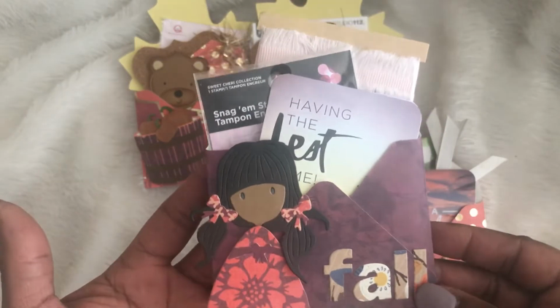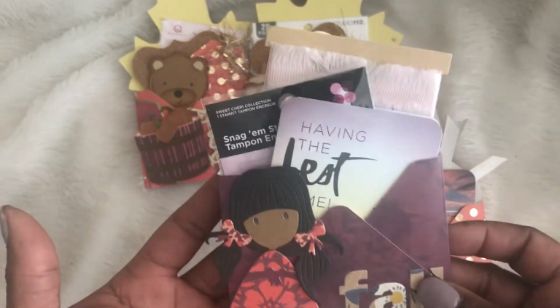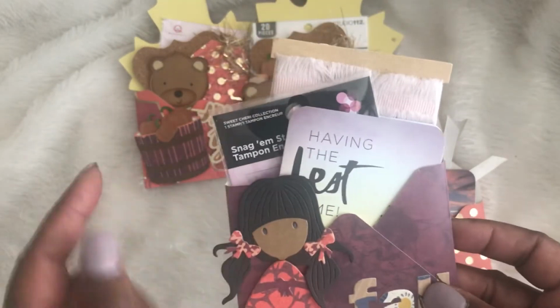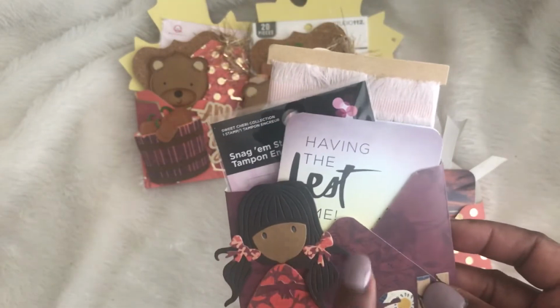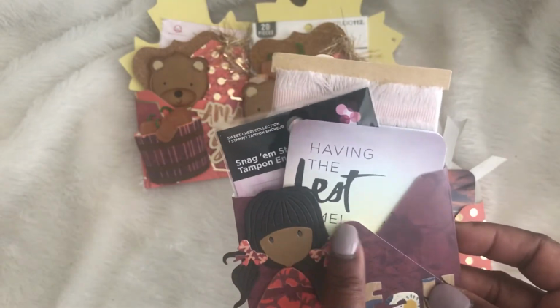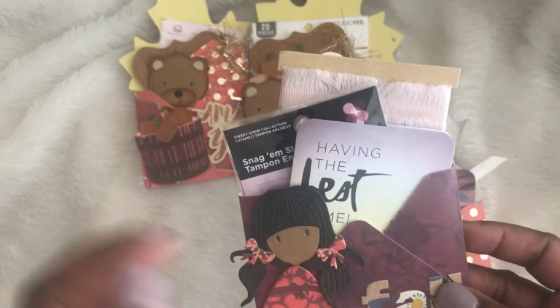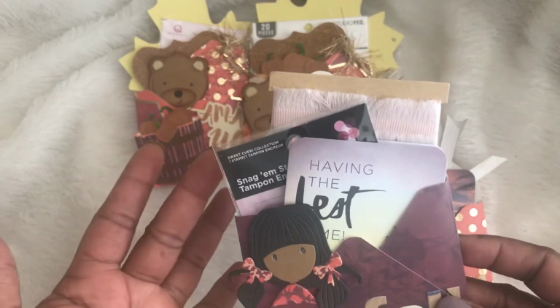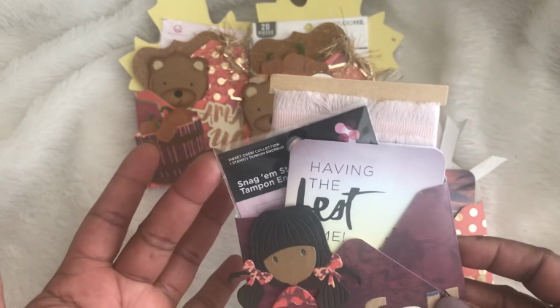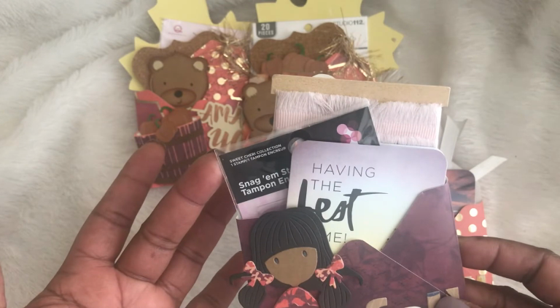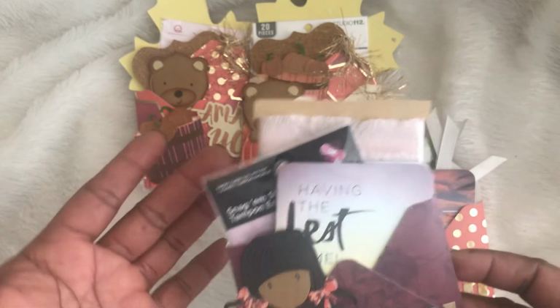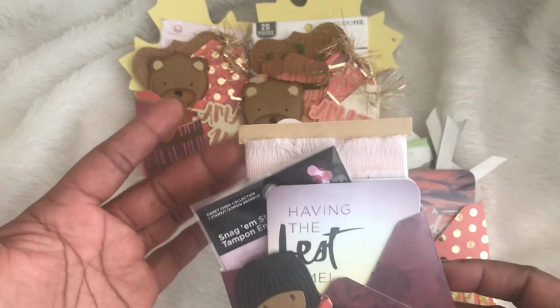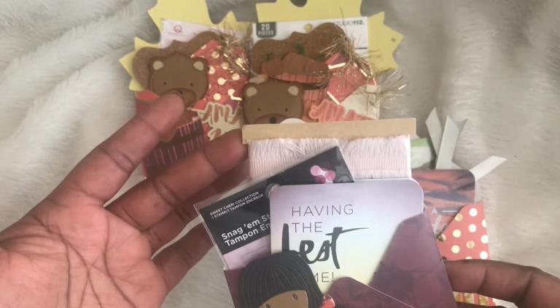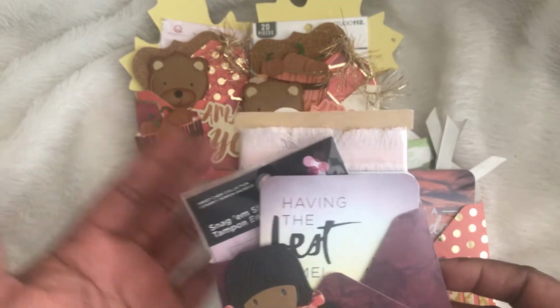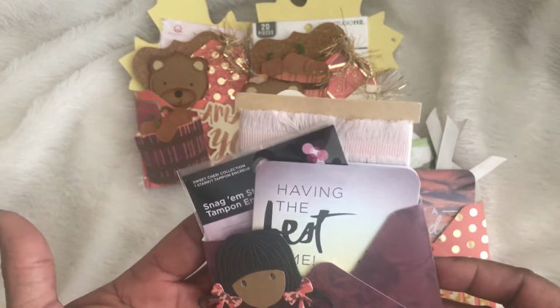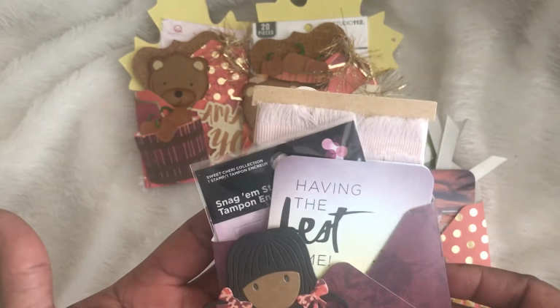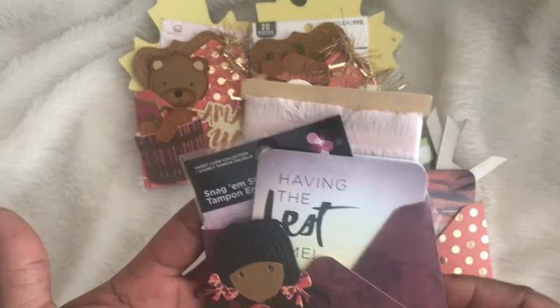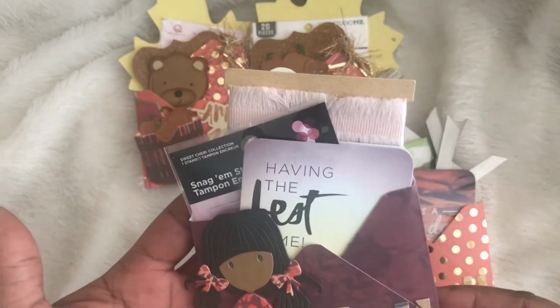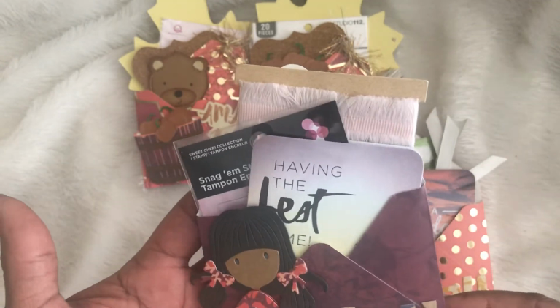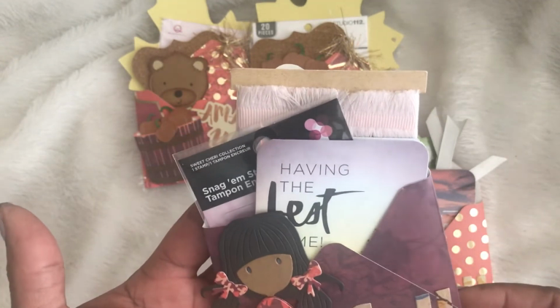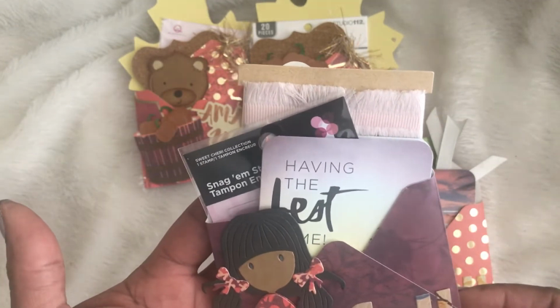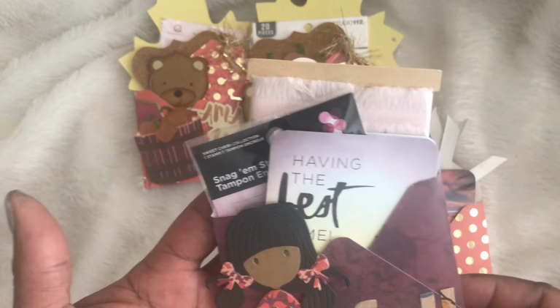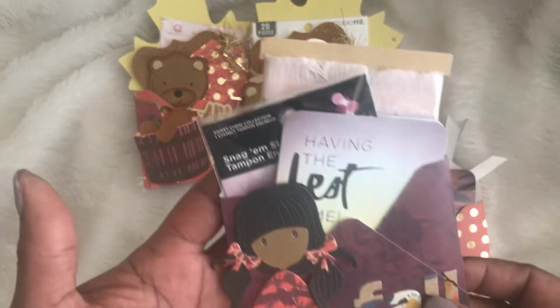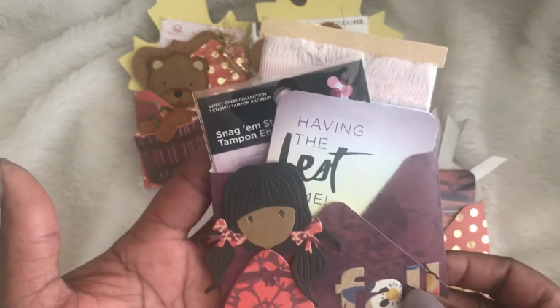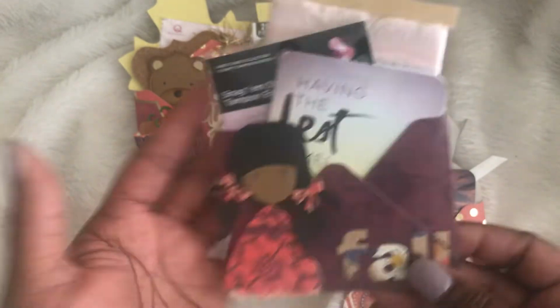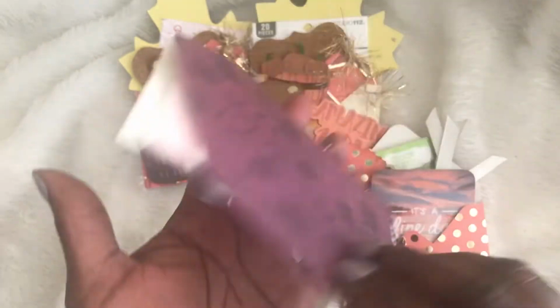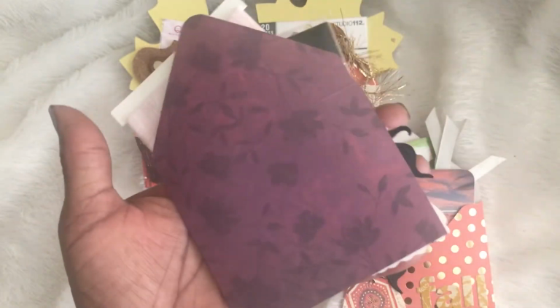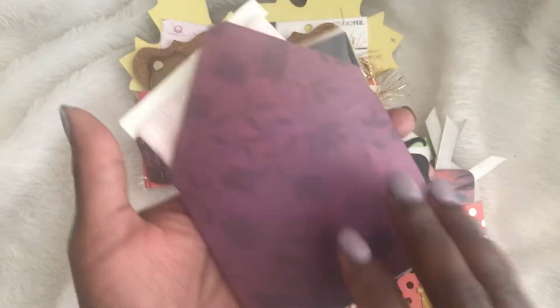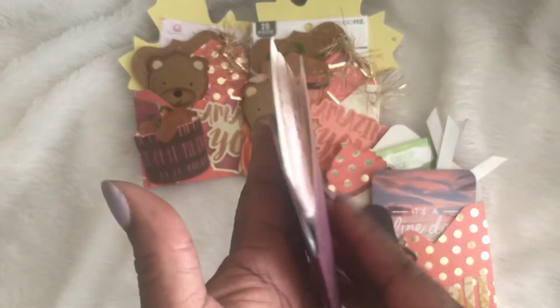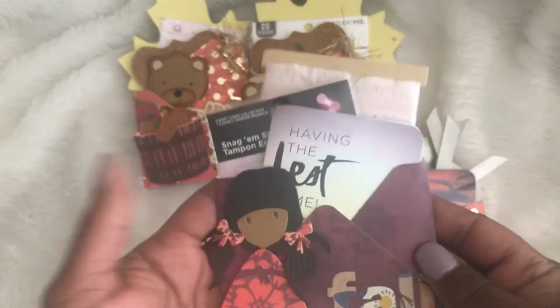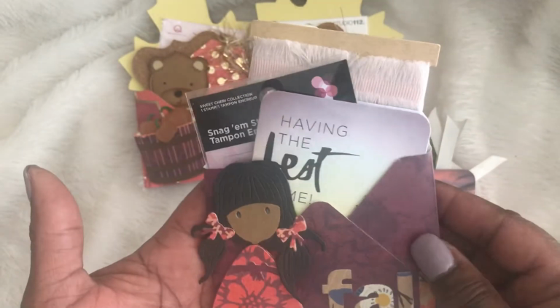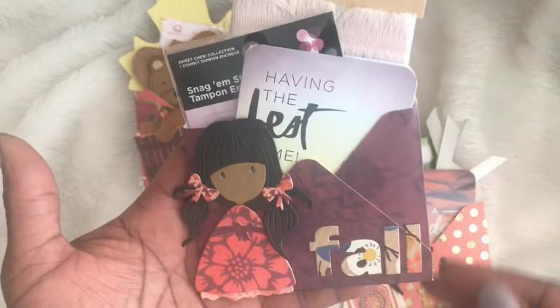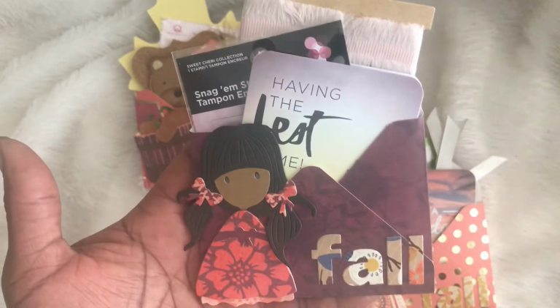This one has project life cards, a stamp, and some fabric. The back is just plain — I'm not going to put anything on the back.